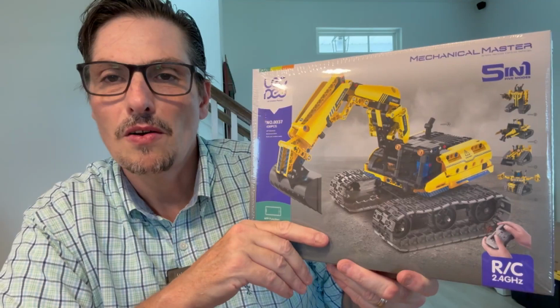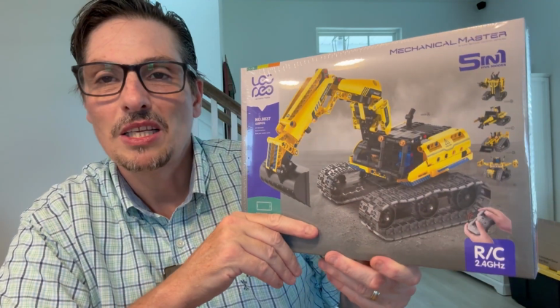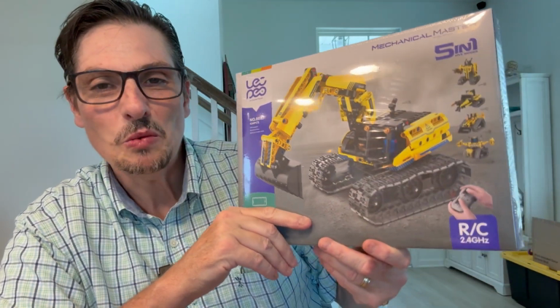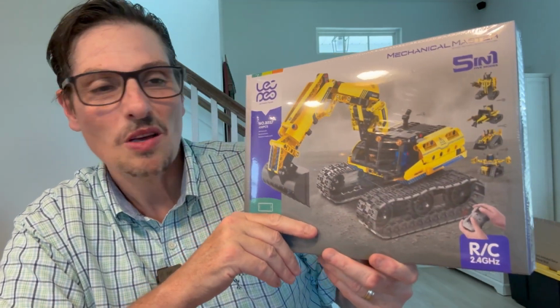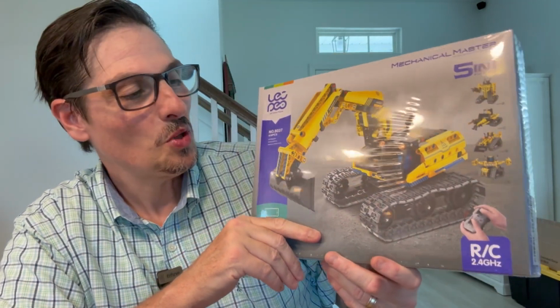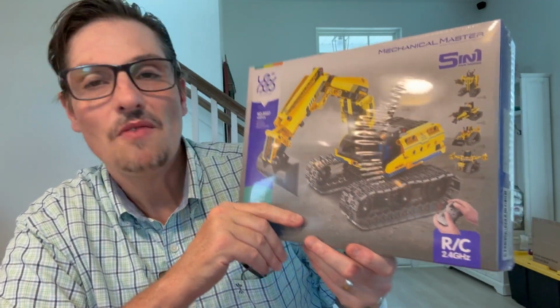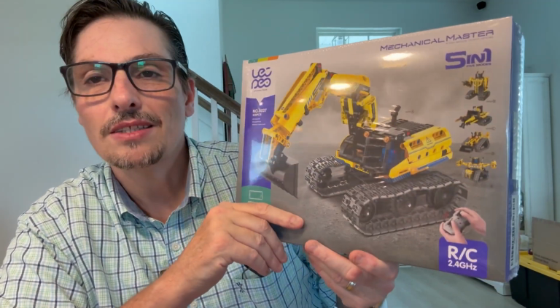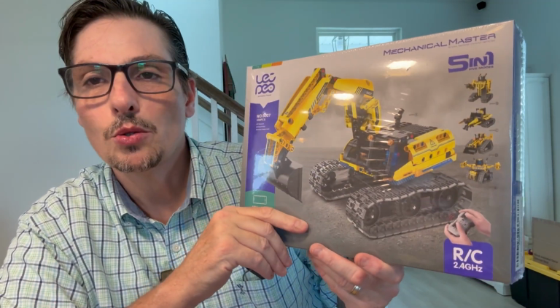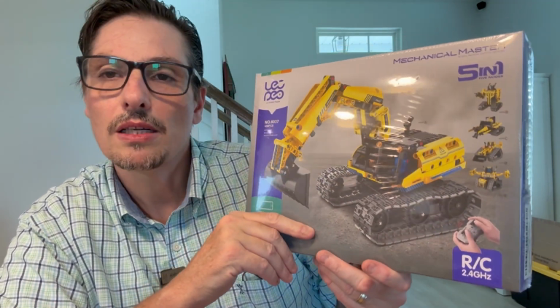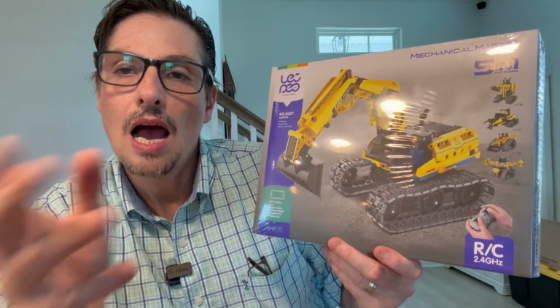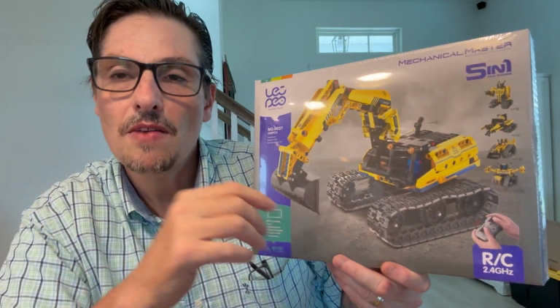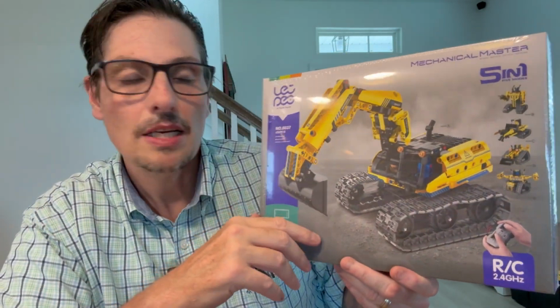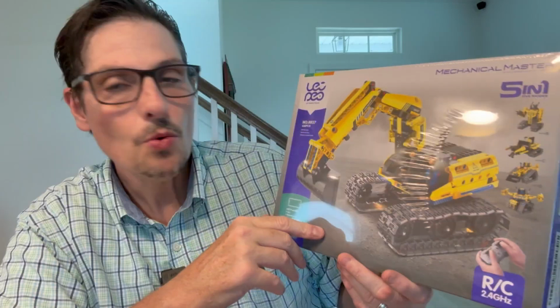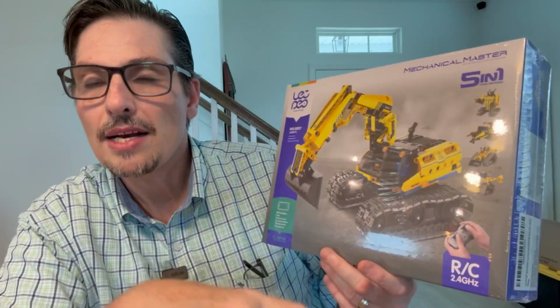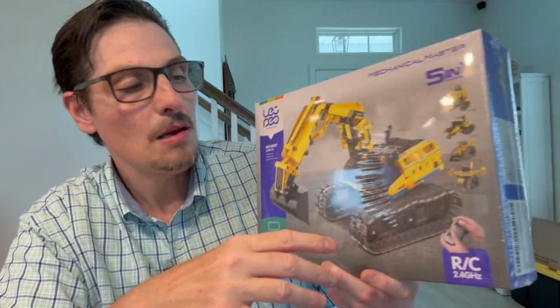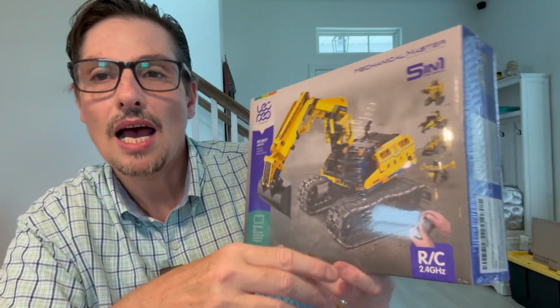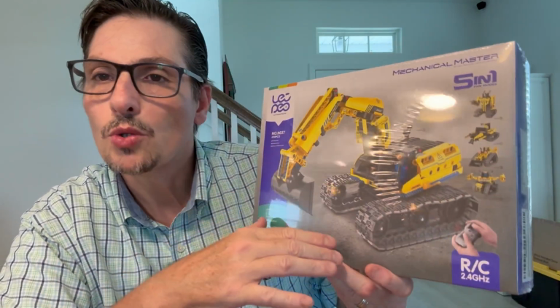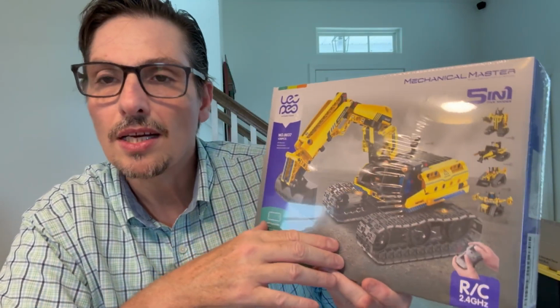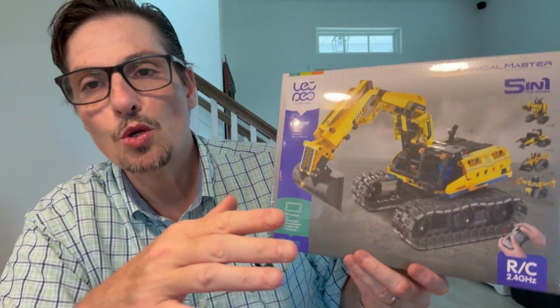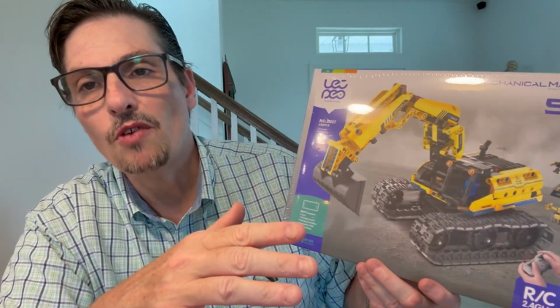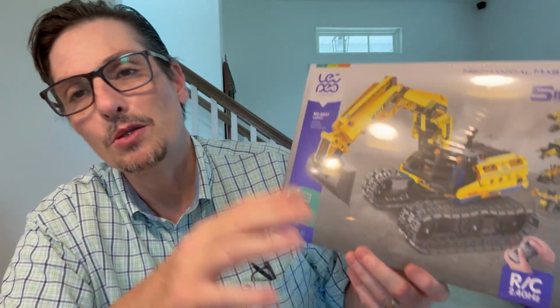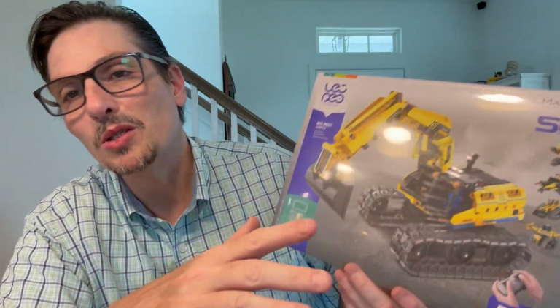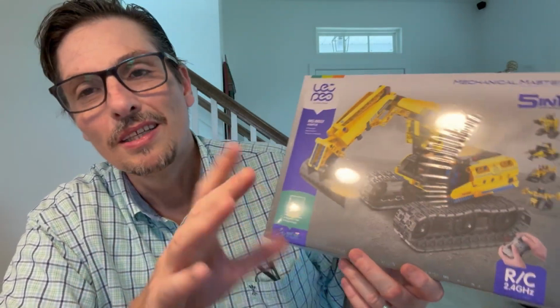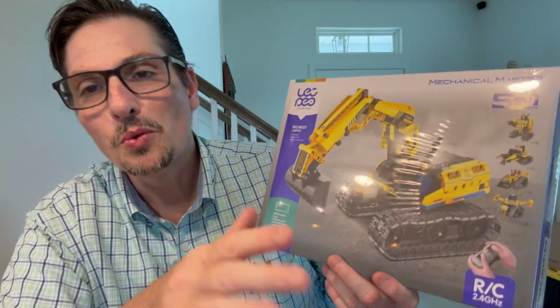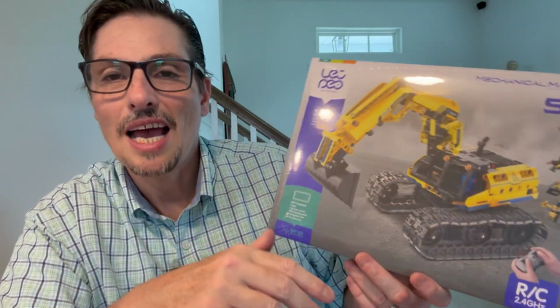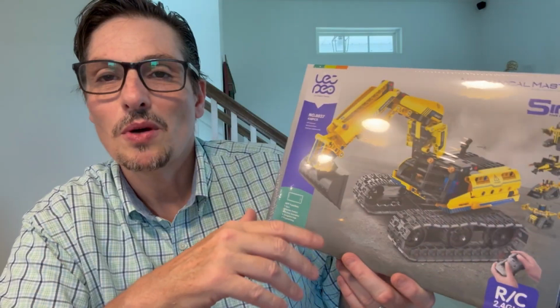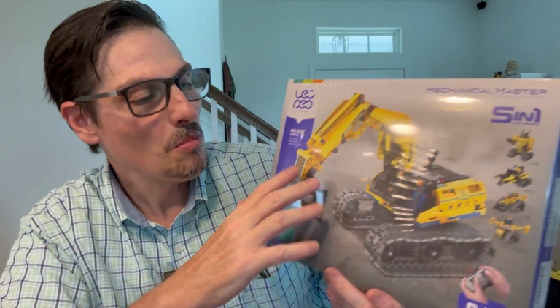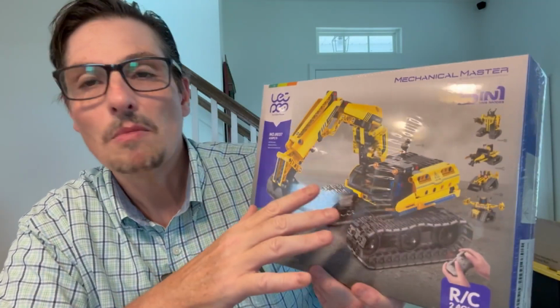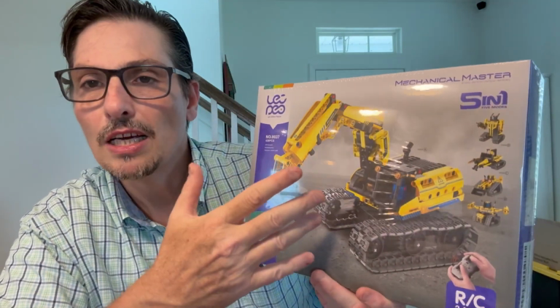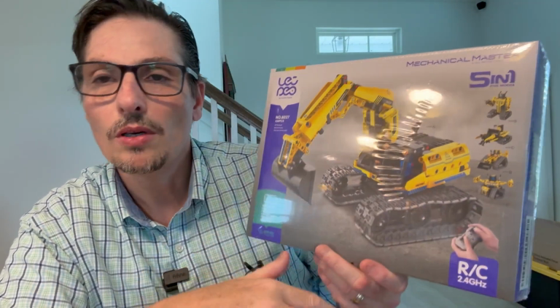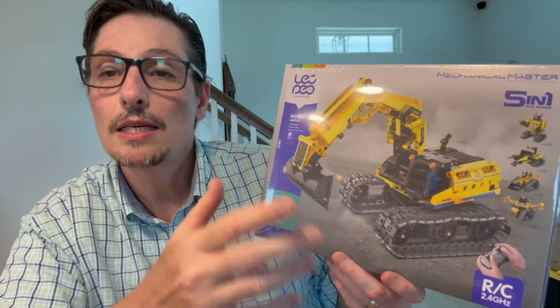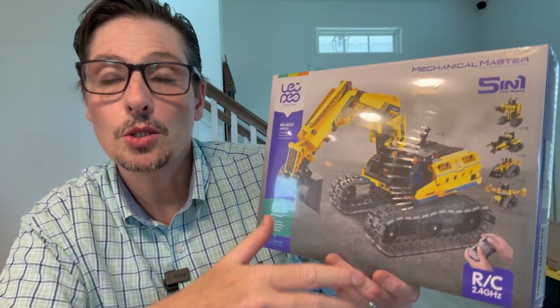Hello everybody, welcome to this review. Today we have an excavator to build. I previously reviewed and assembled a bulldozer. It was so much fun — it took more than two or three hours to assemble, but it's very cool, very educational.